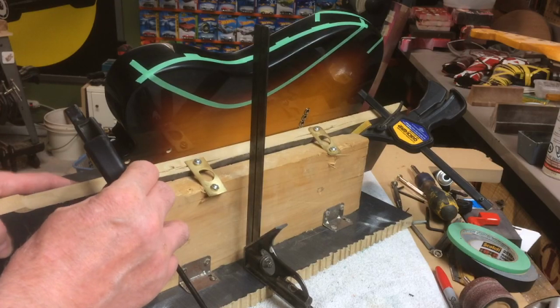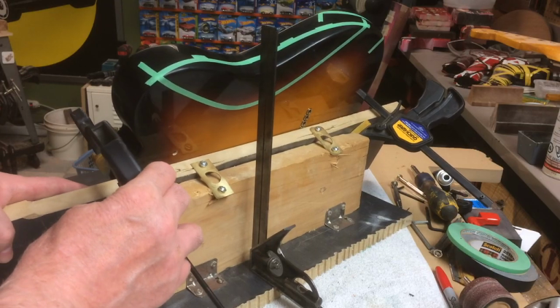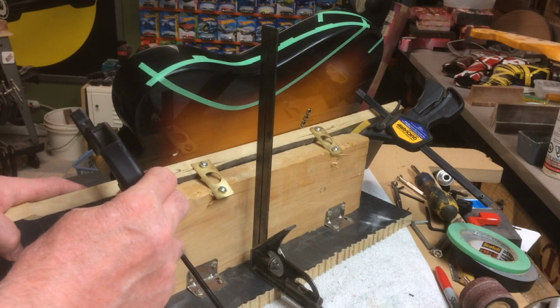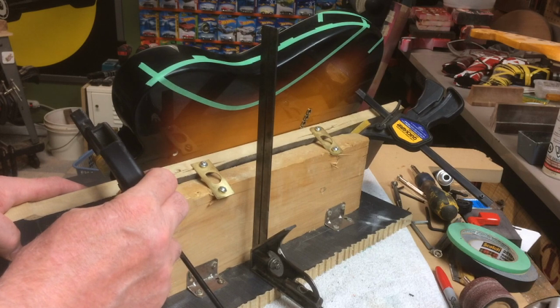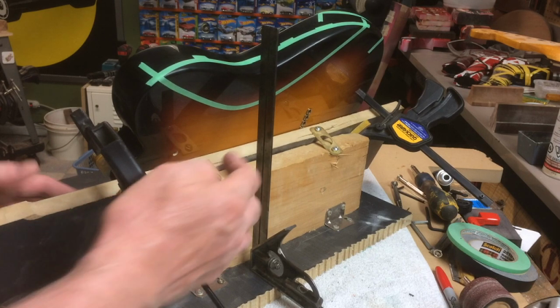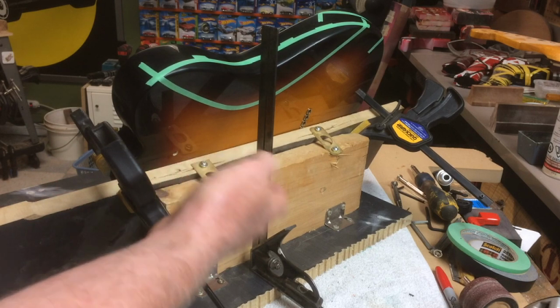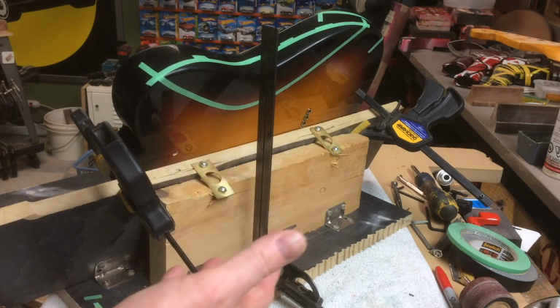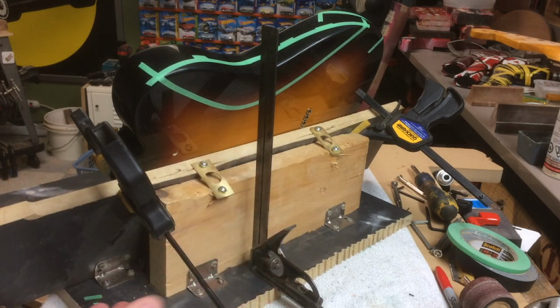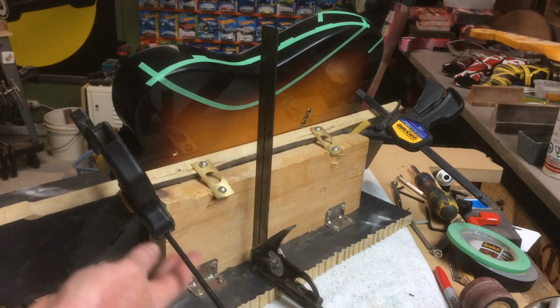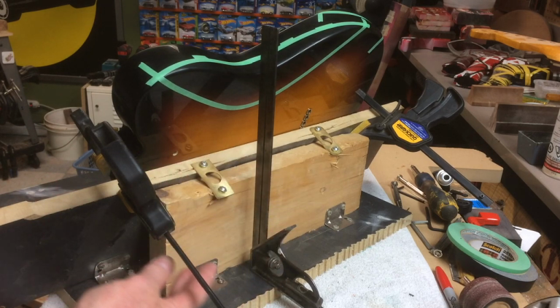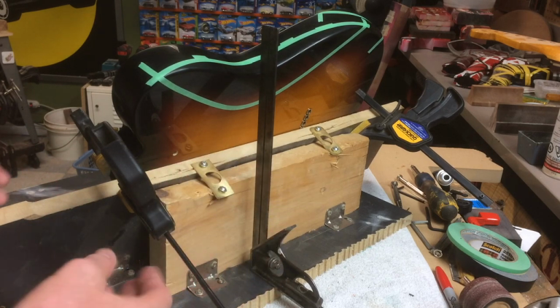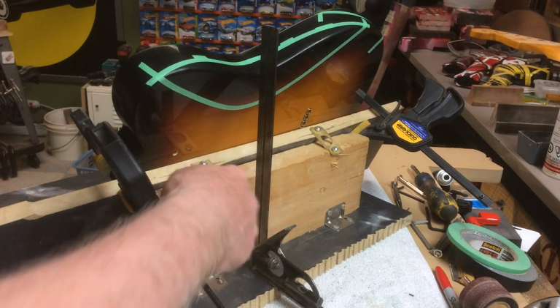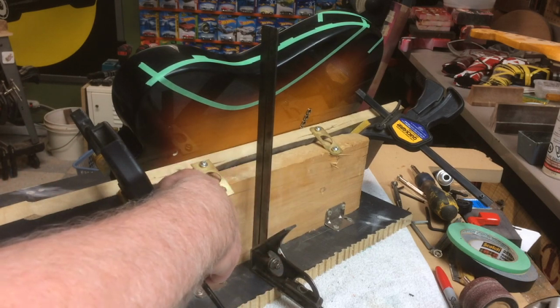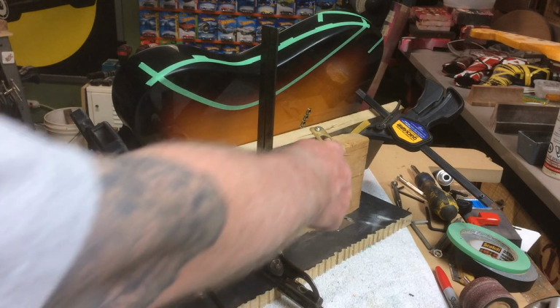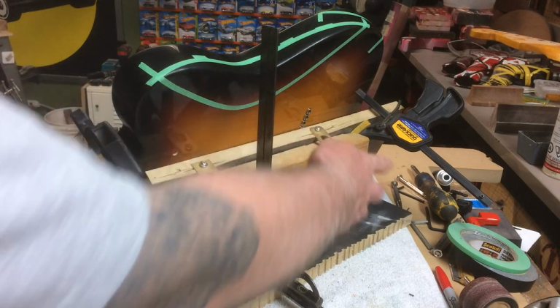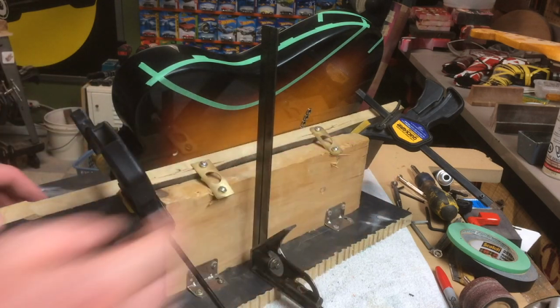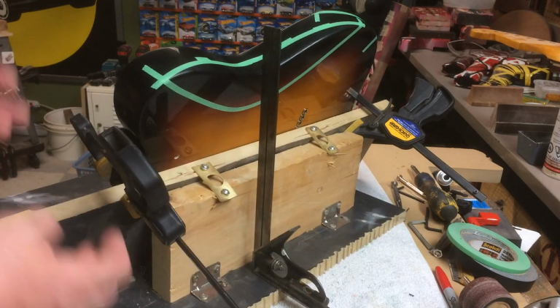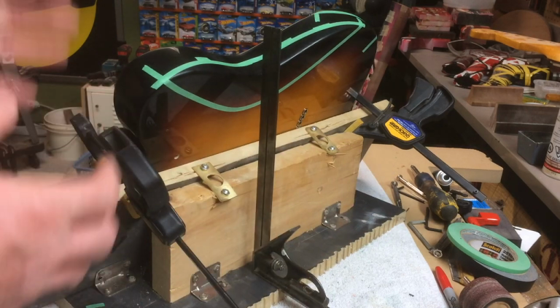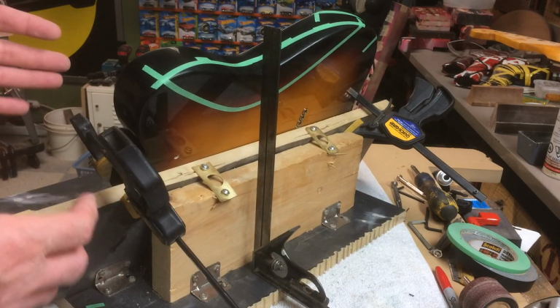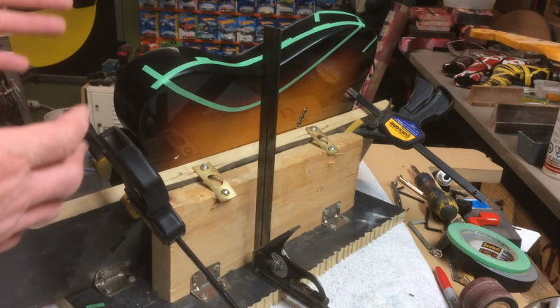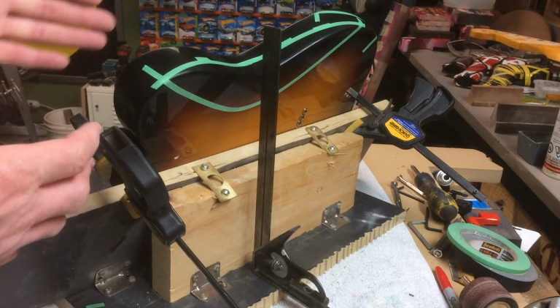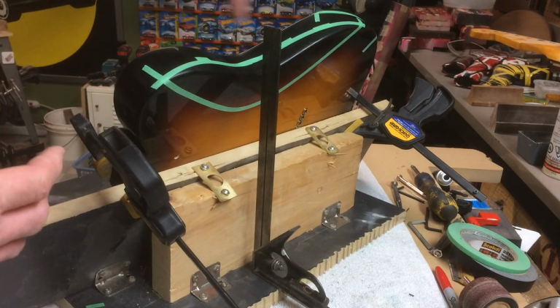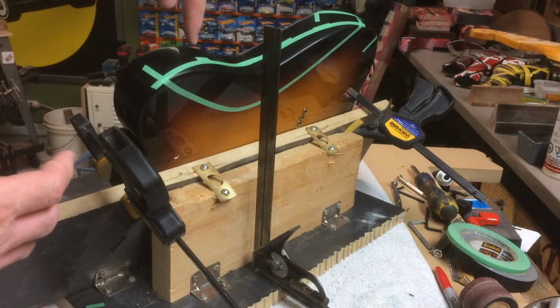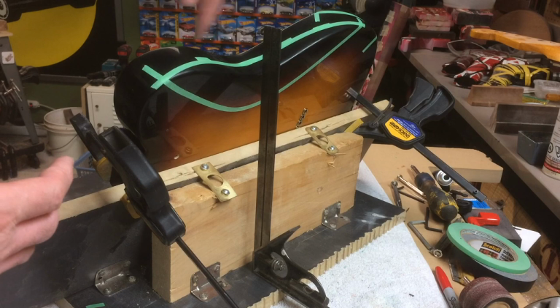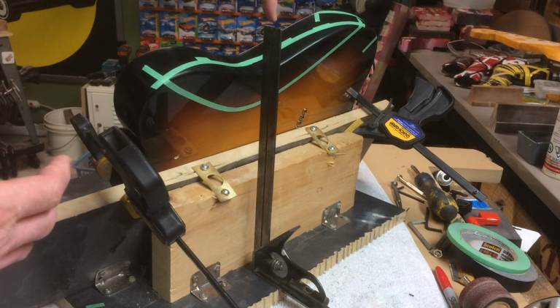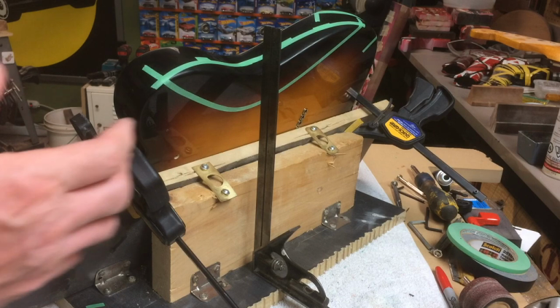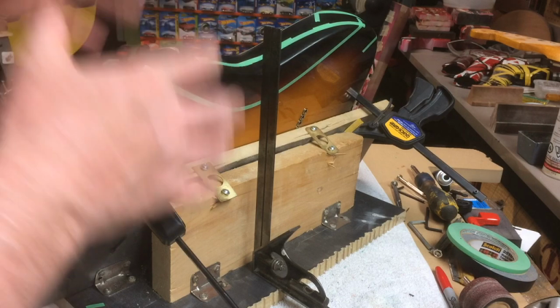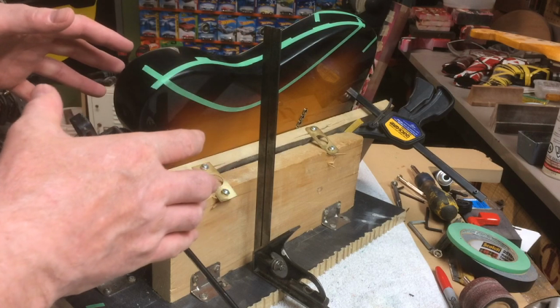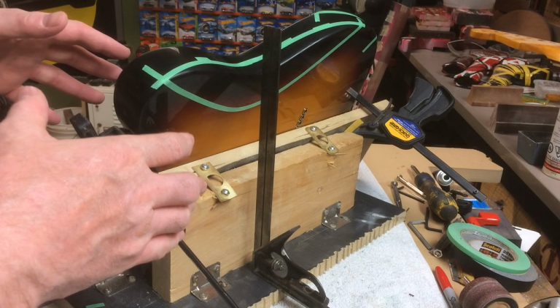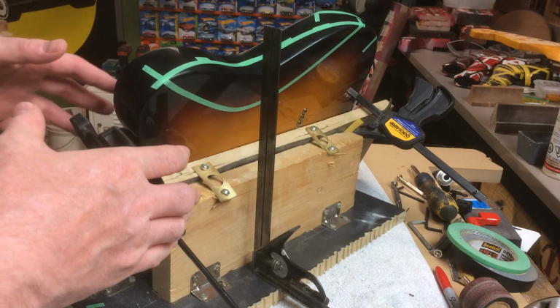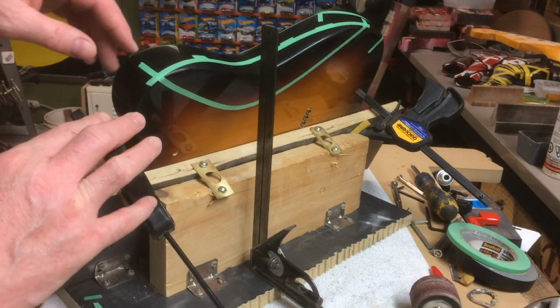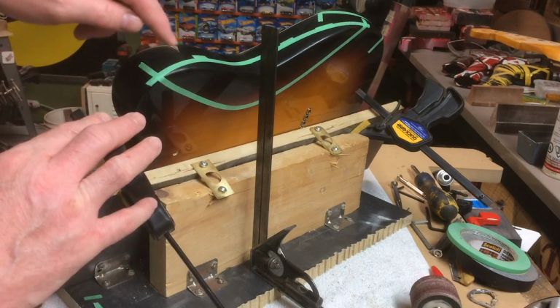This is a jig I put together a few years ago — it was temporary at first, just made up of odds and ends, screwed together. But it works really well, and this is how I shape the belly cut in the drill press. I'll talk more about the jig later.